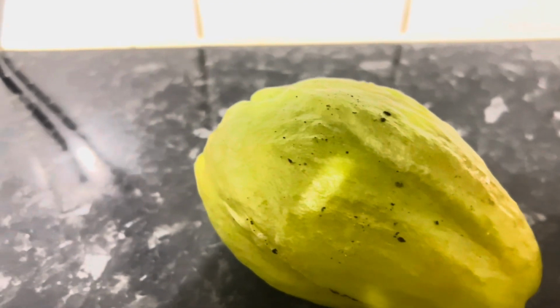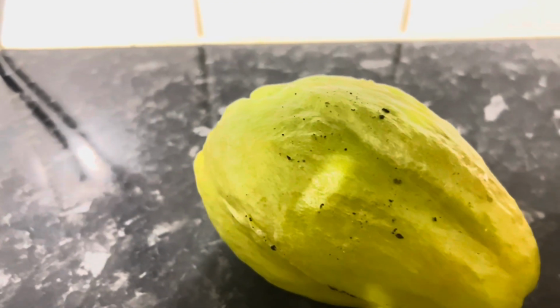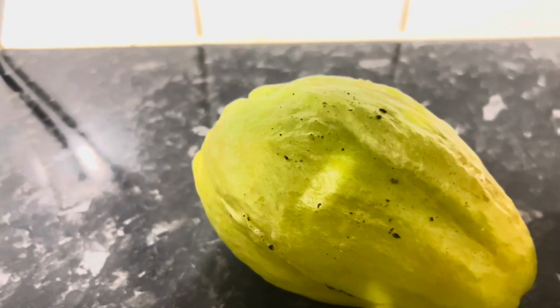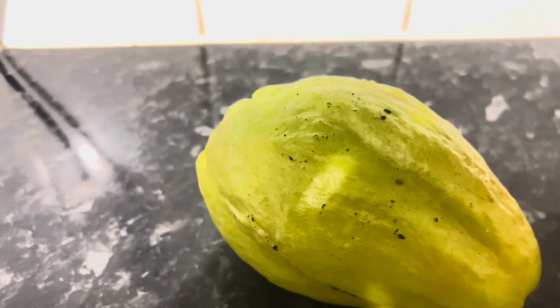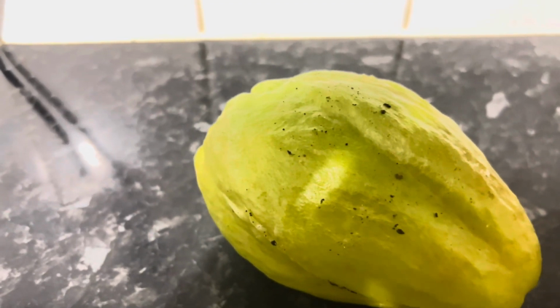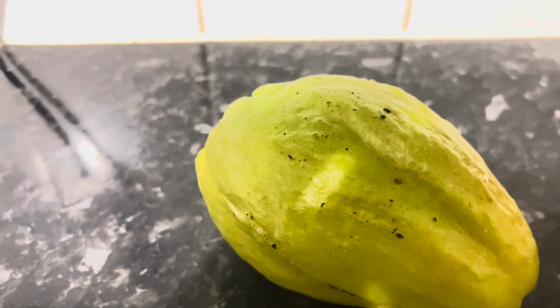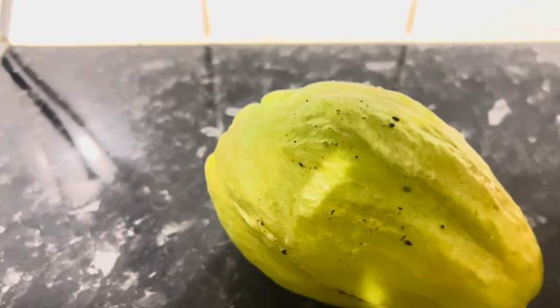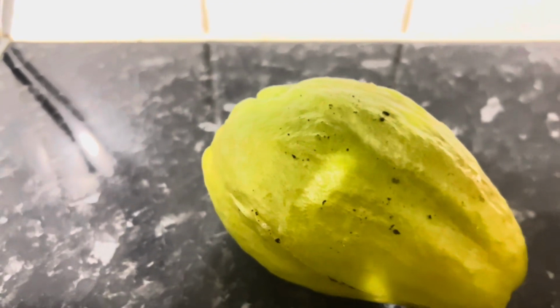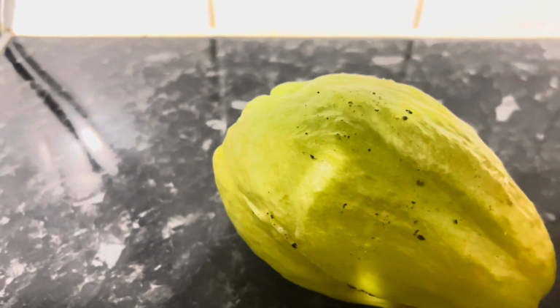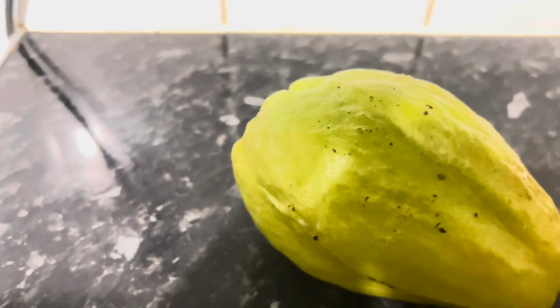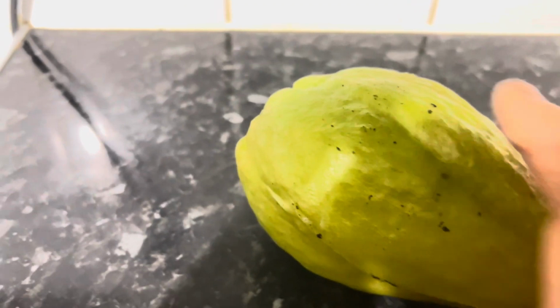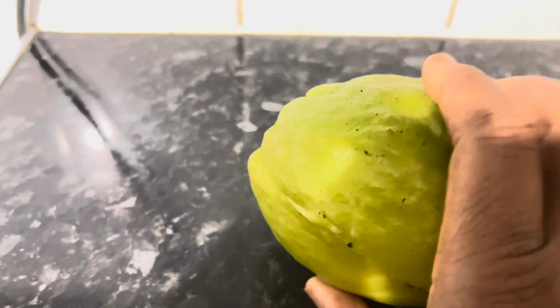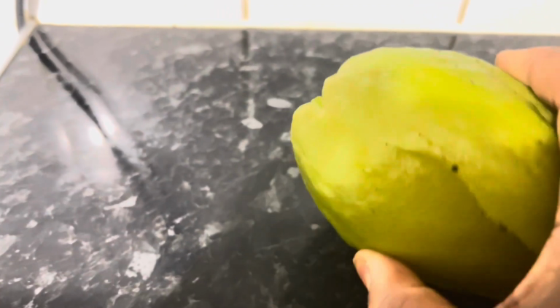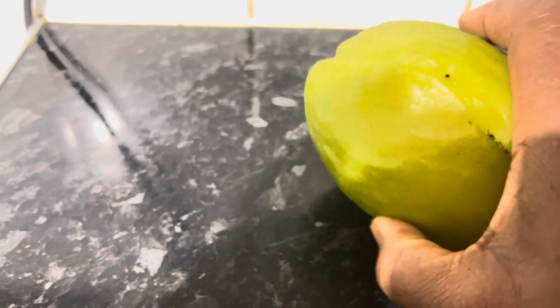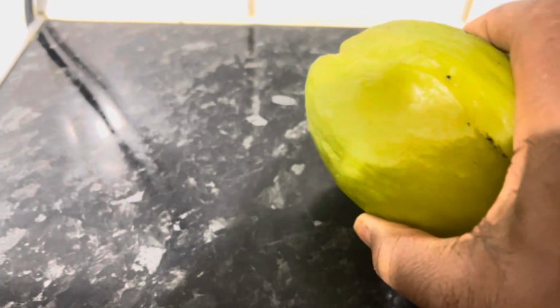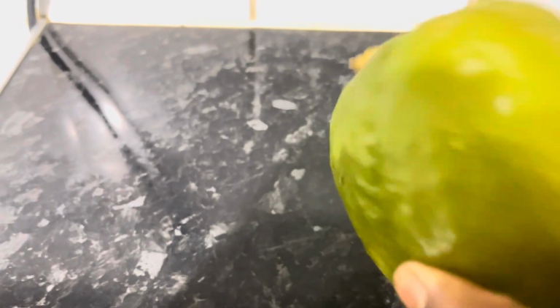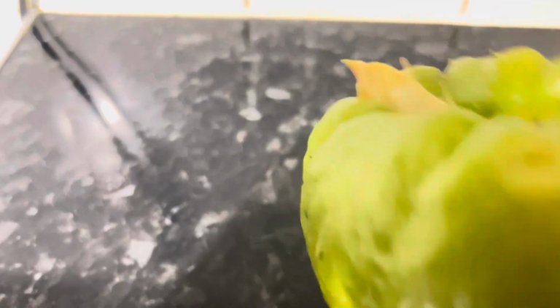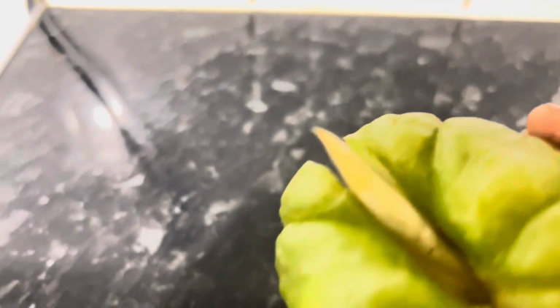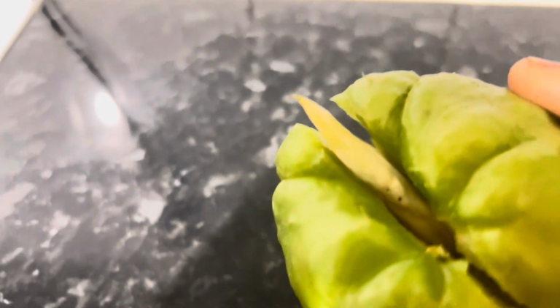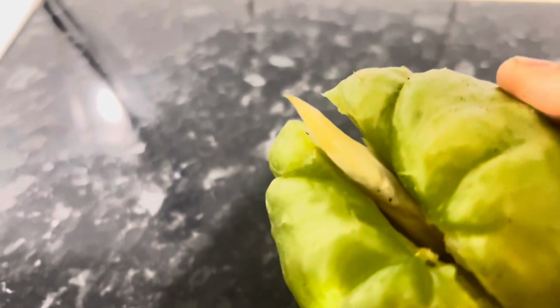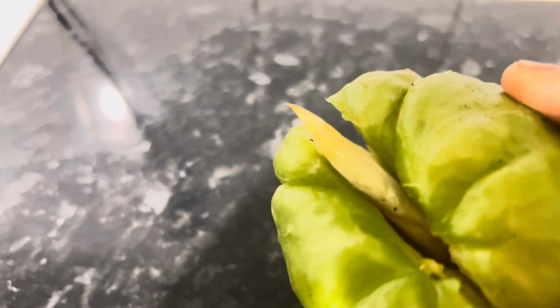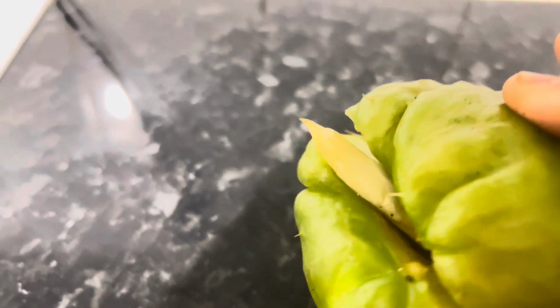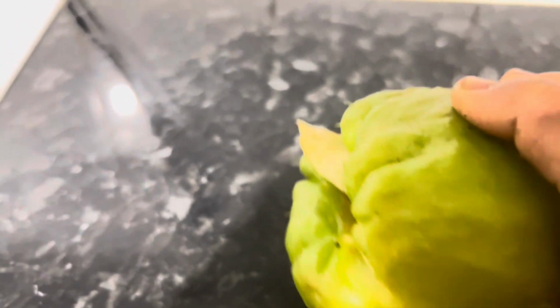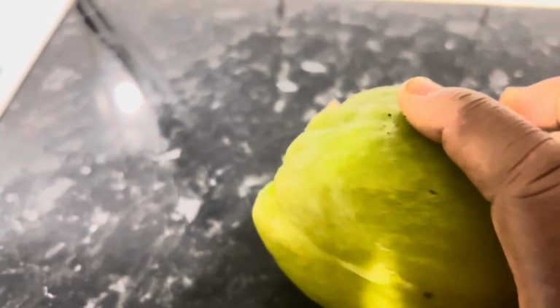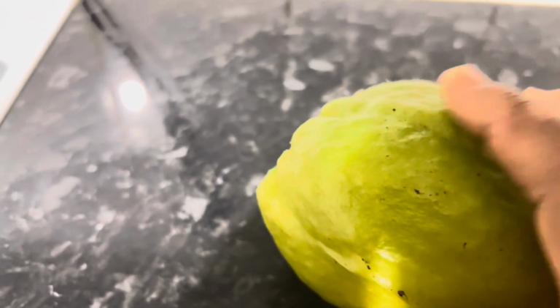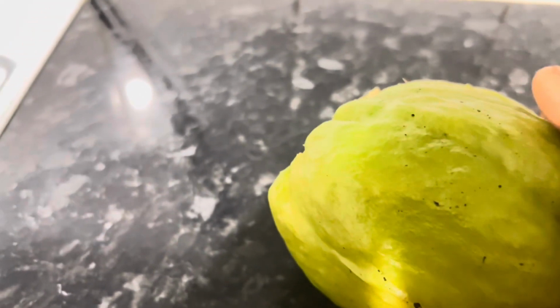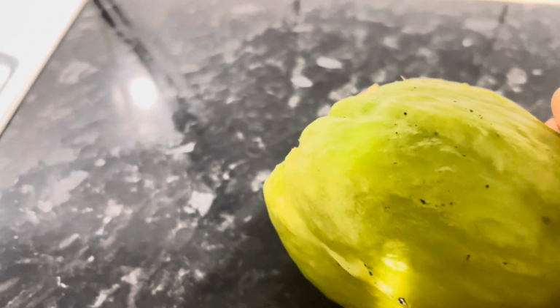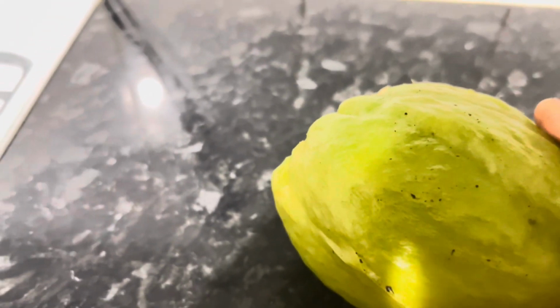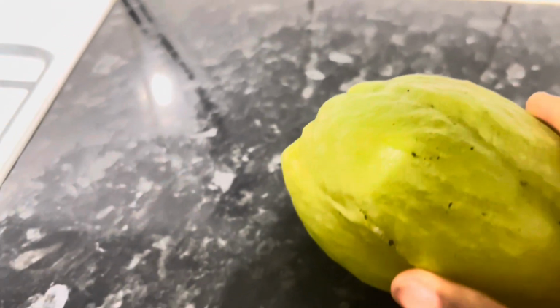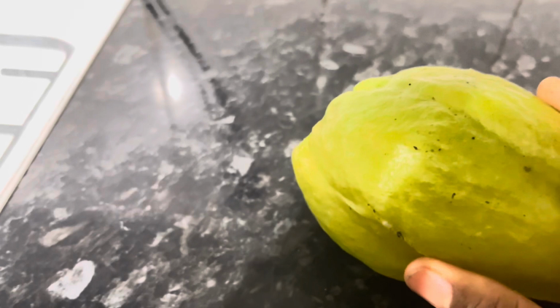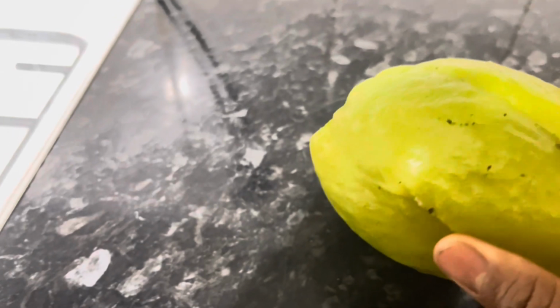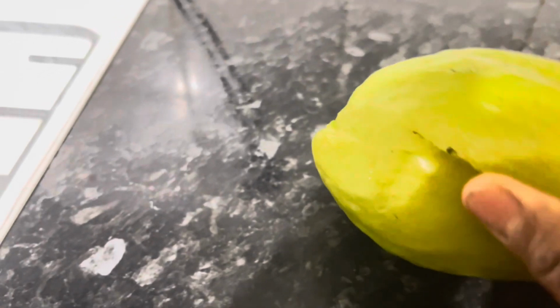I hear something drop, and I'm thinking, what is that? When I look, it was a chocho. But then it started to sprout. But it looks like the frost has gotten to it.